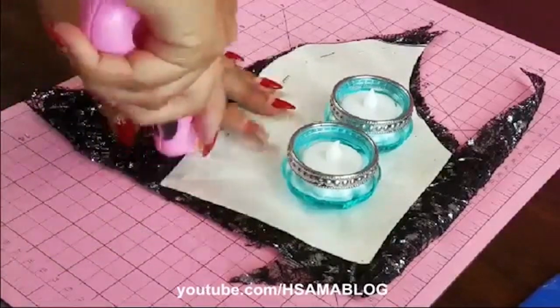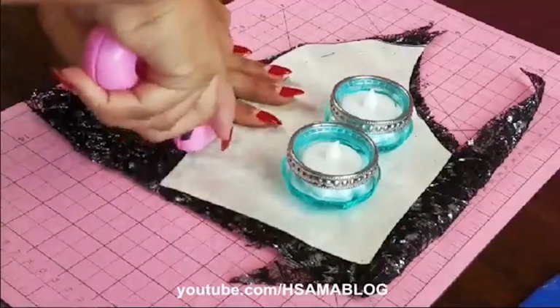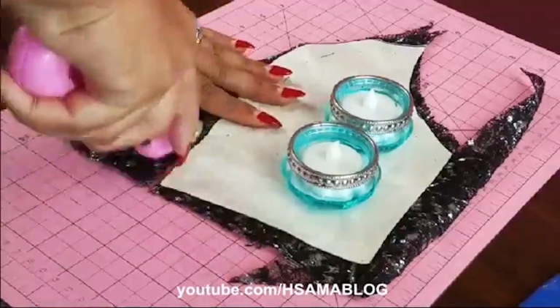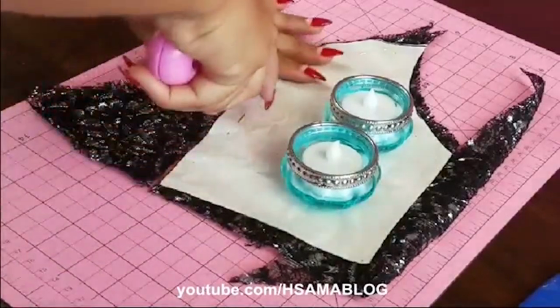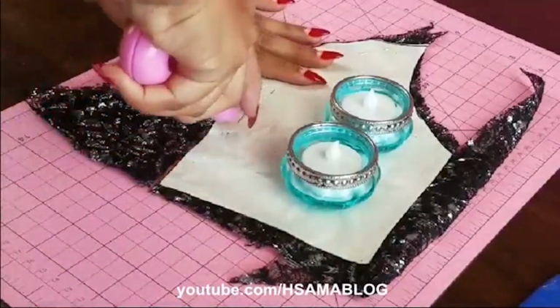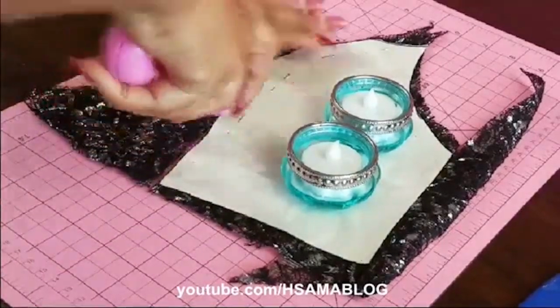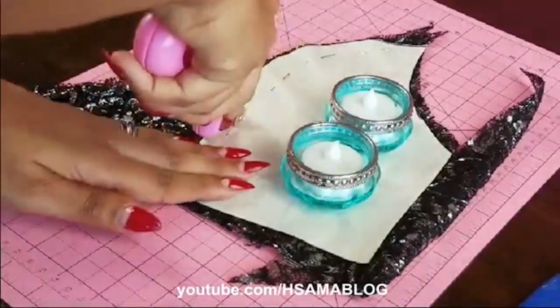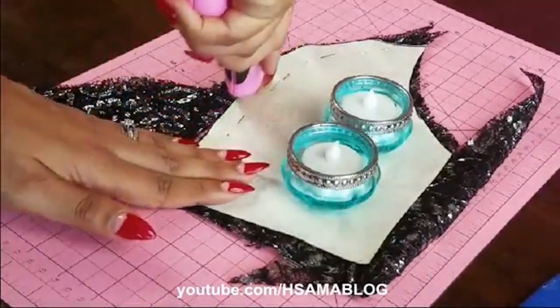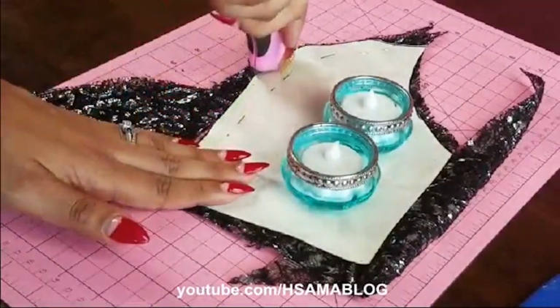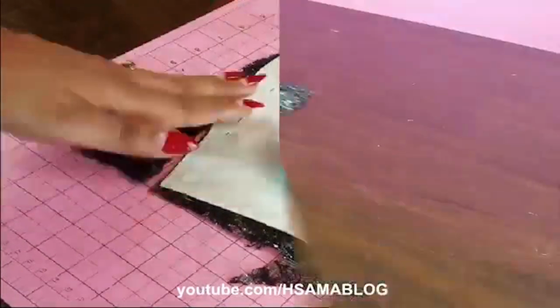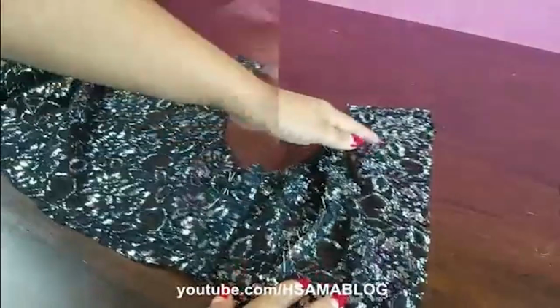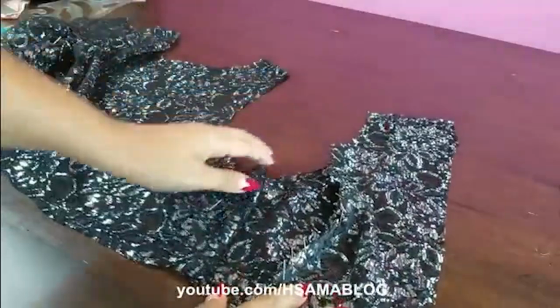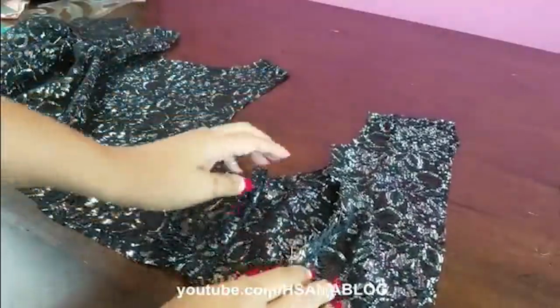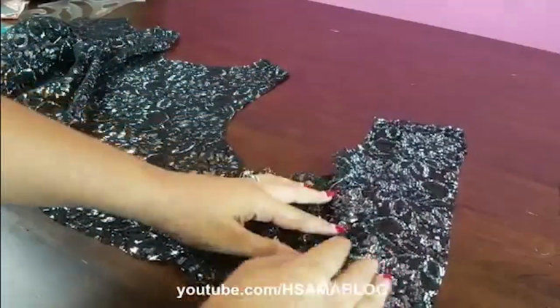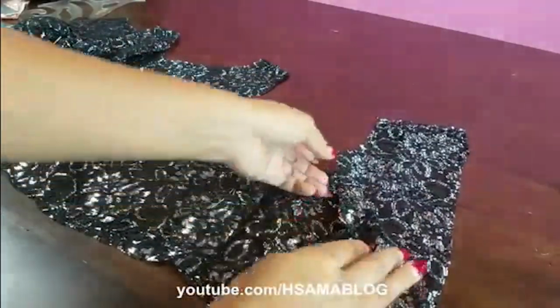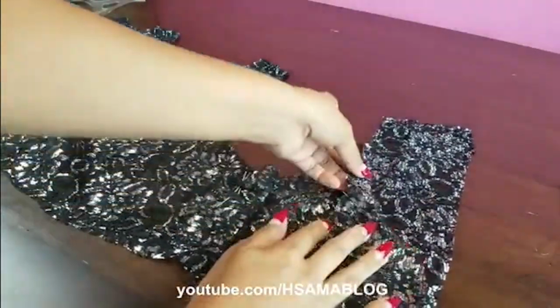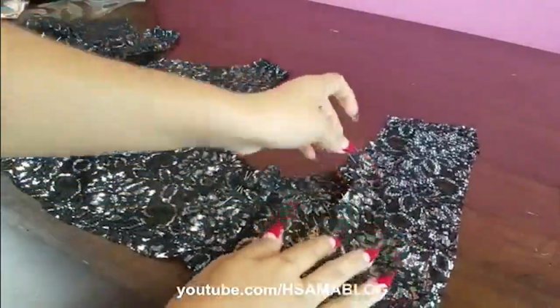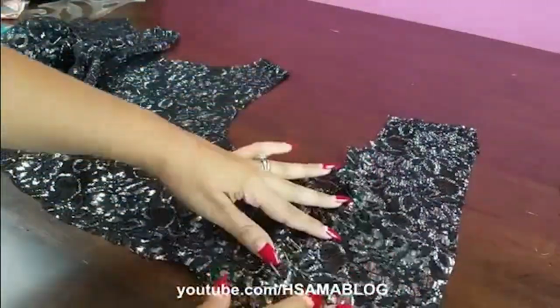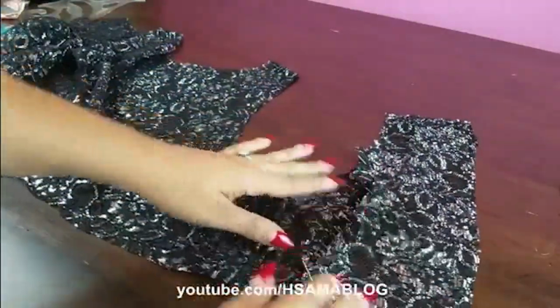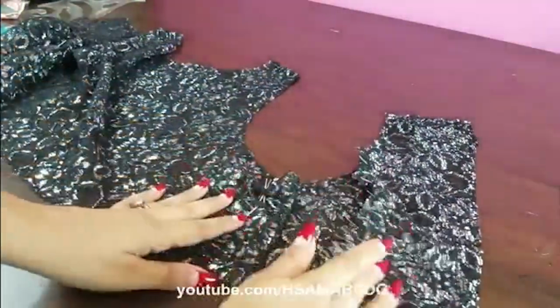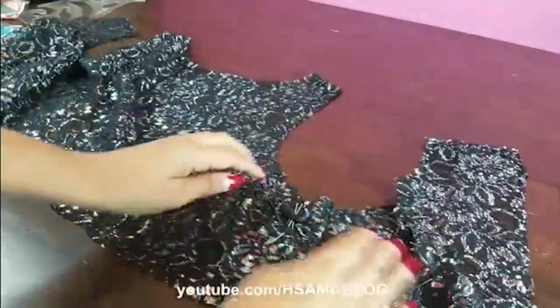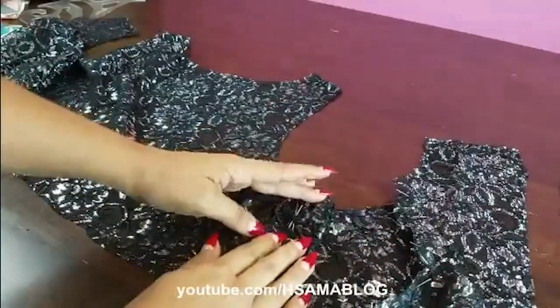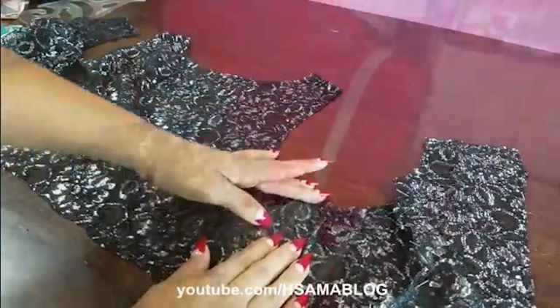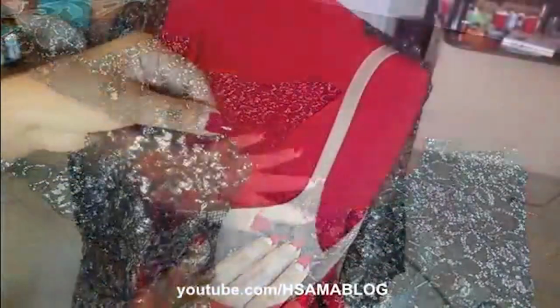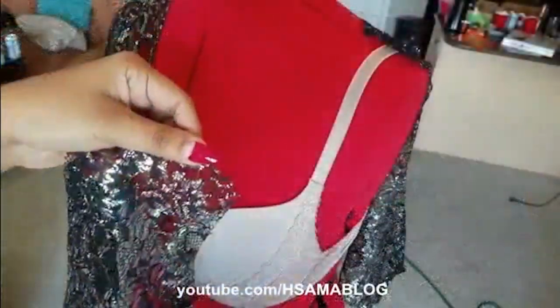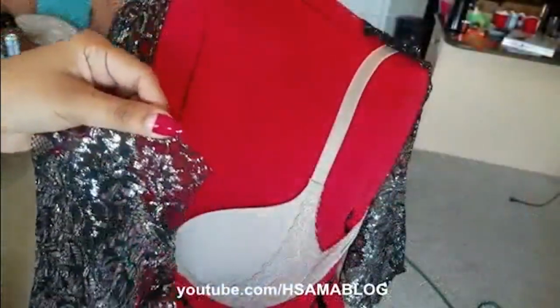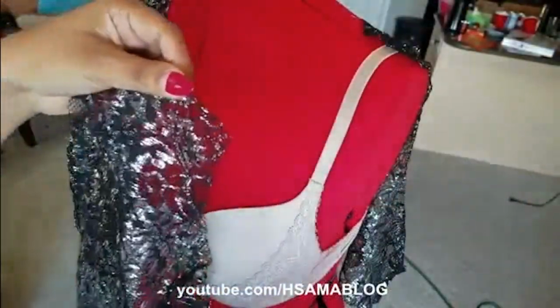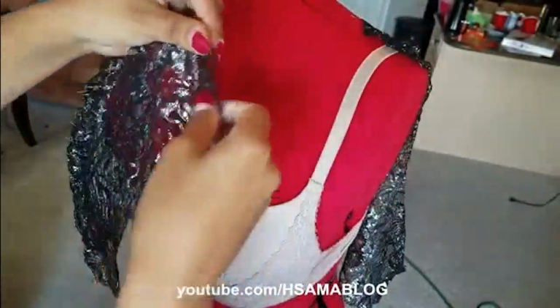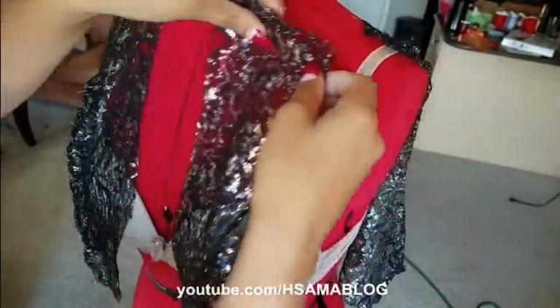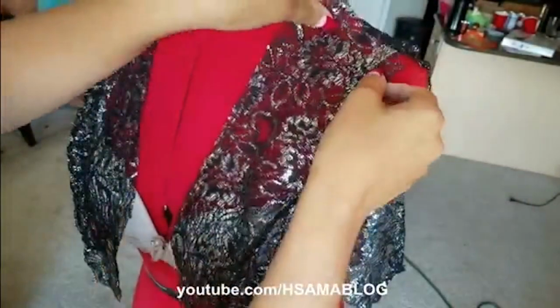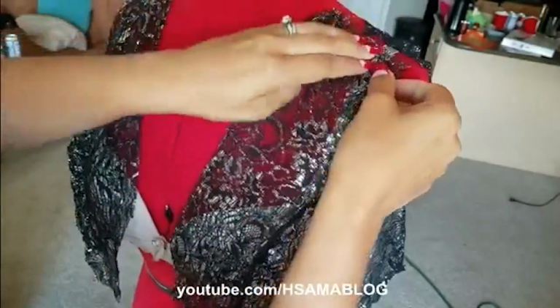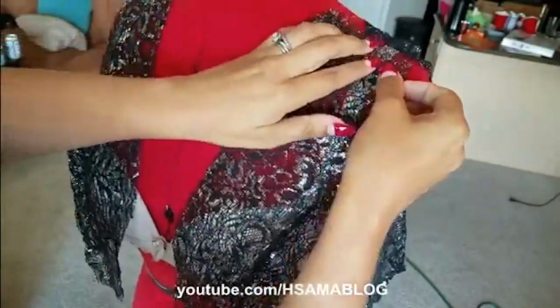Make sure to leave some room around for seam allowance. I also like making just one side of the body in my patterns, so to get the left side I just need to mirror it. Sew everything together and try it on to test the fitting.